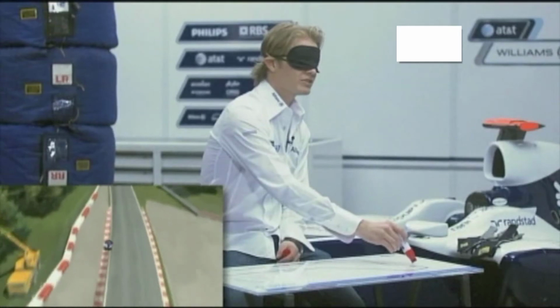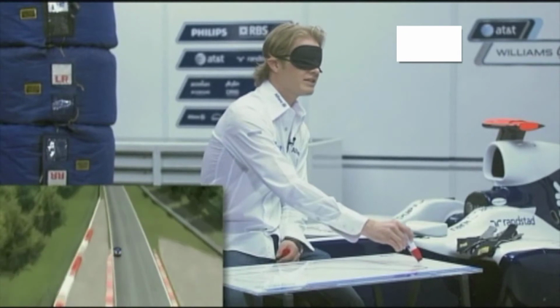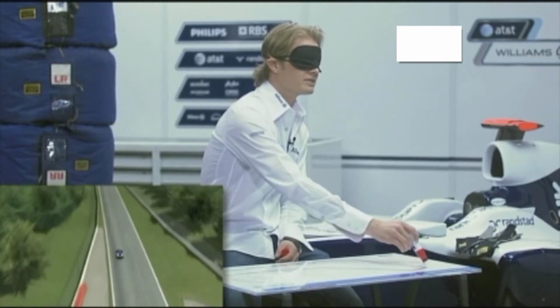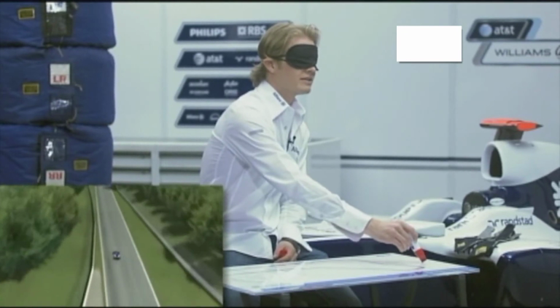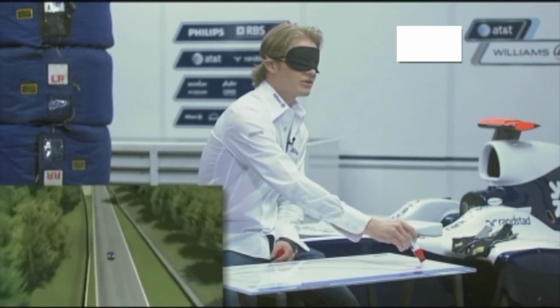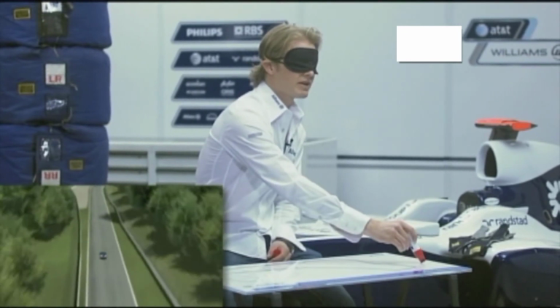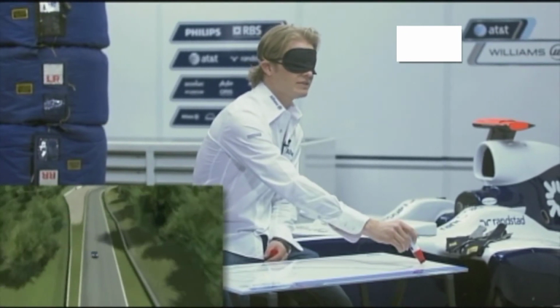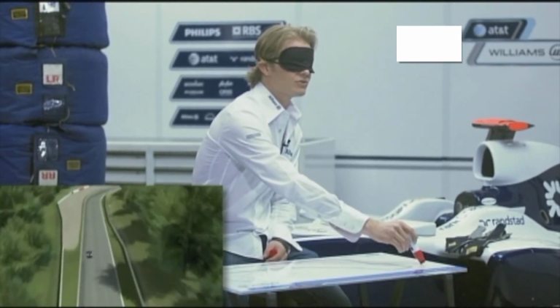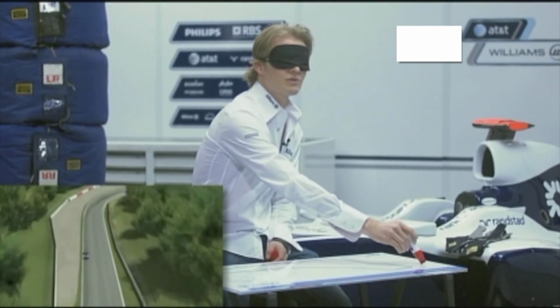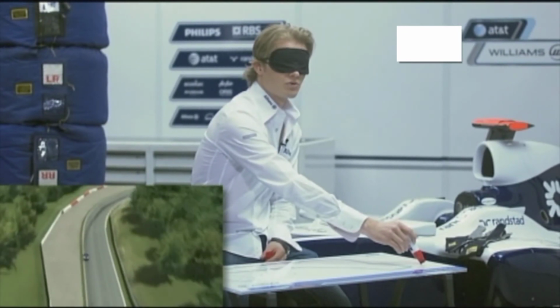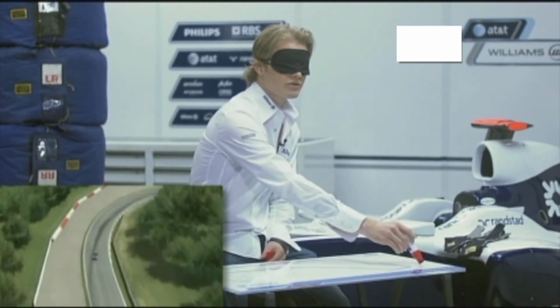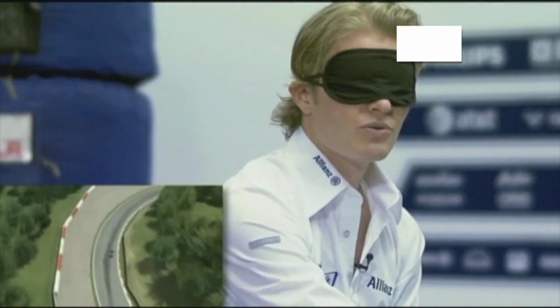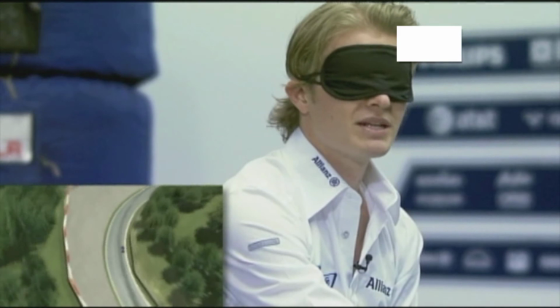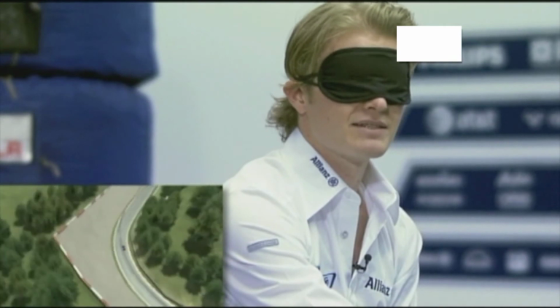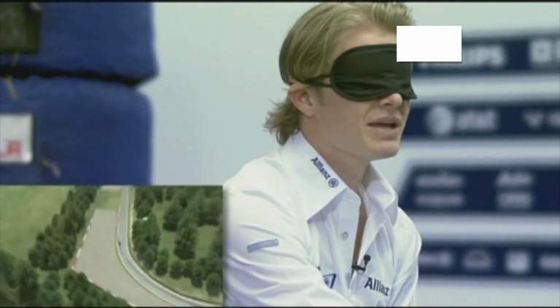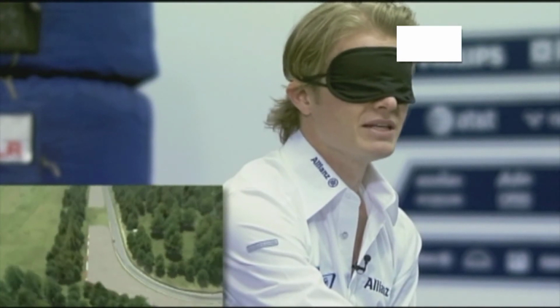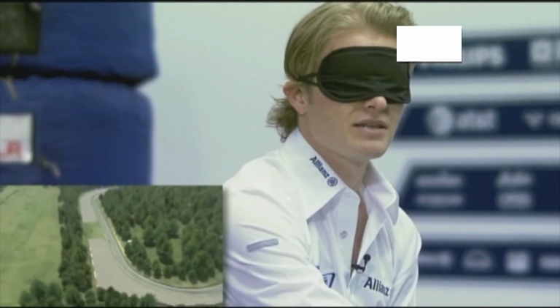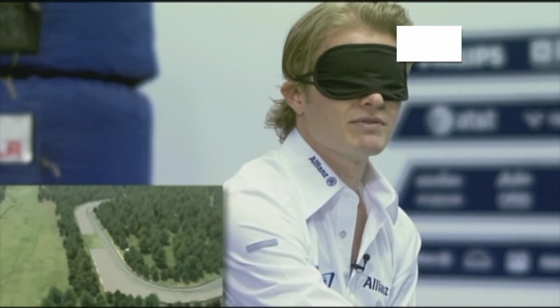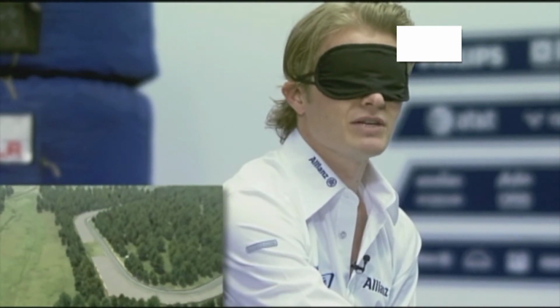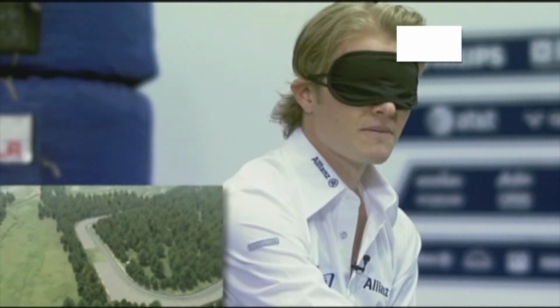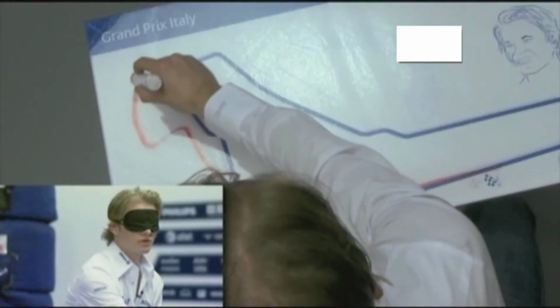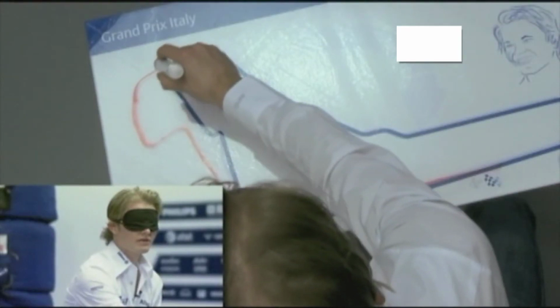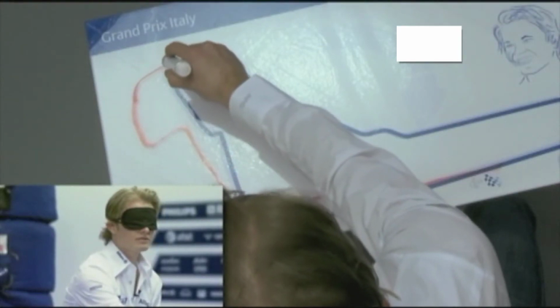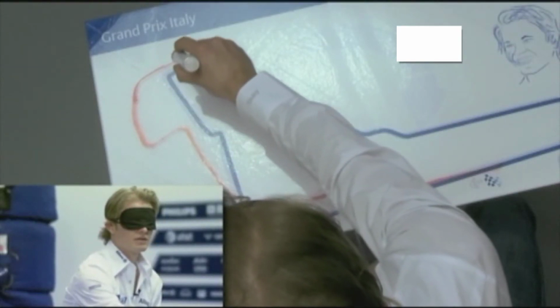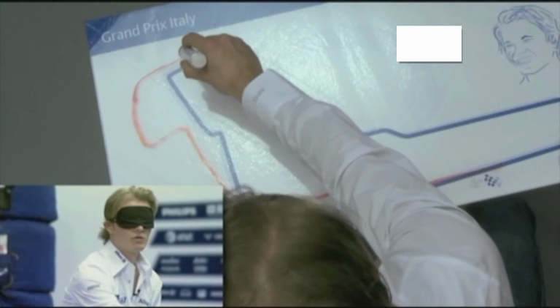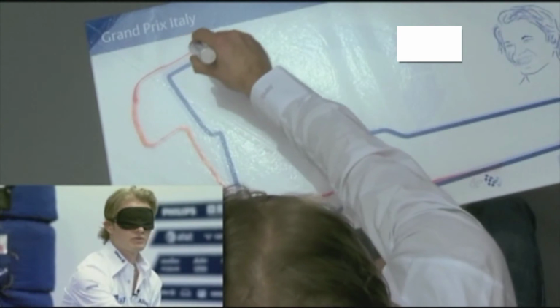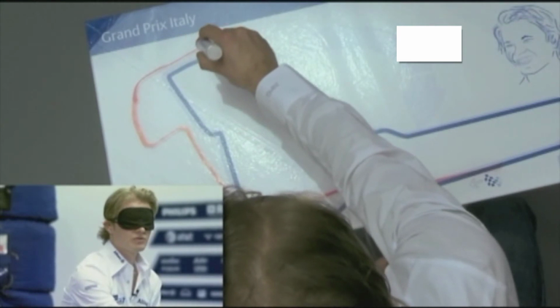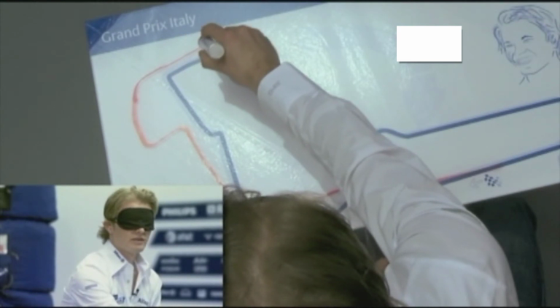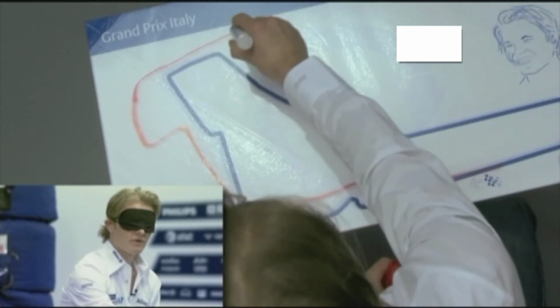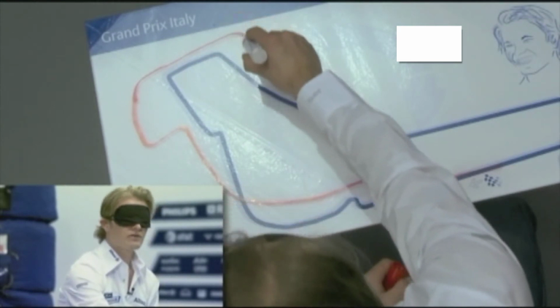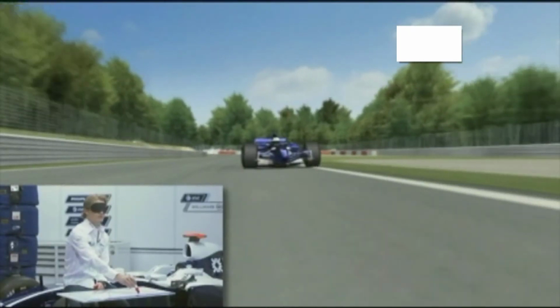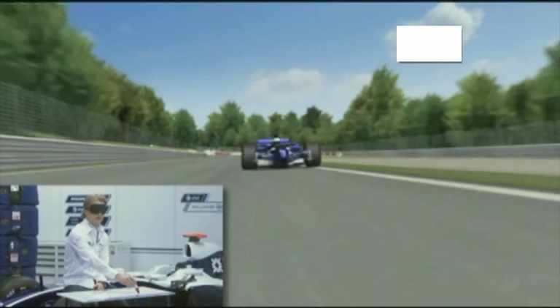You have the chicane here, then you come out of there again into the two Lesmo corners, which have been like that since many, many years — I think maybe even 50 years. You've got a right-hander here, a small straight between the two, then another right-hander — third gear again.